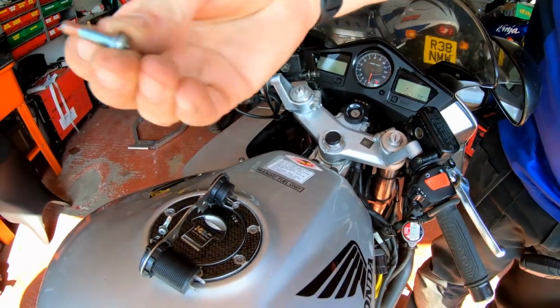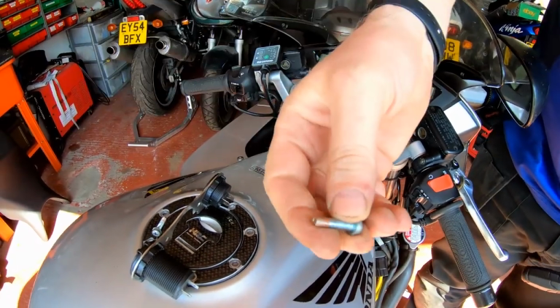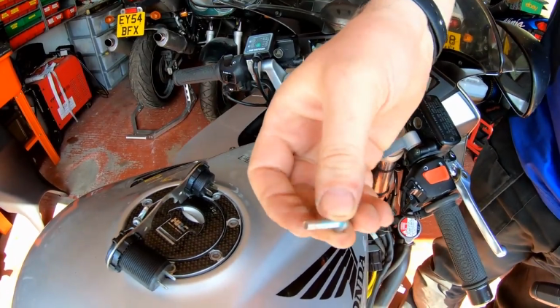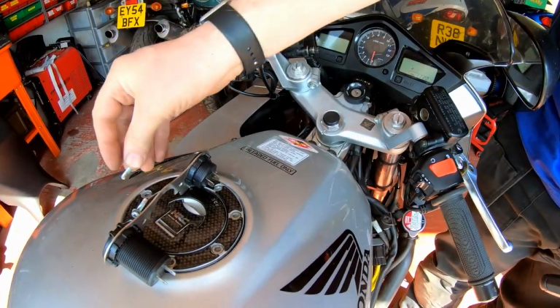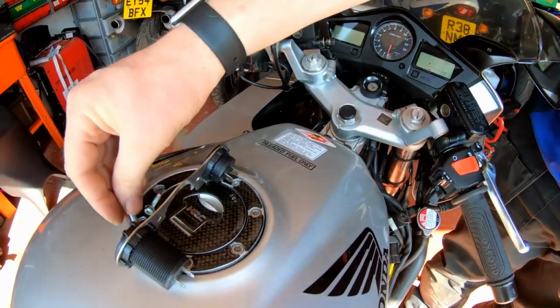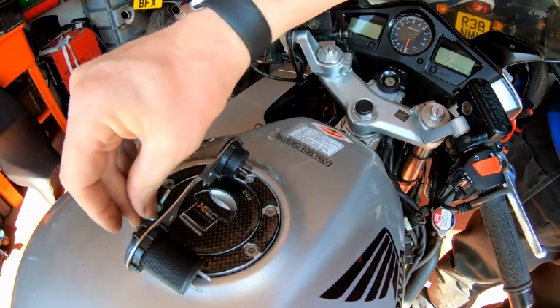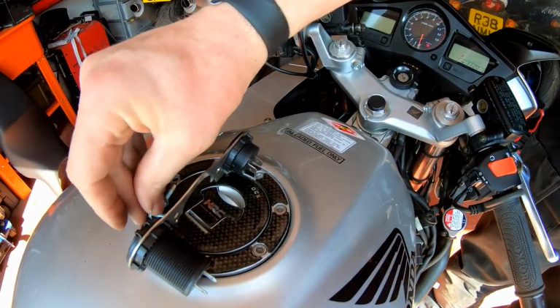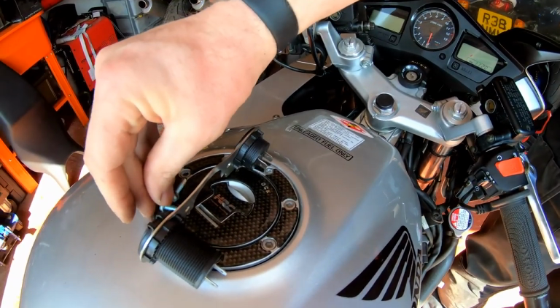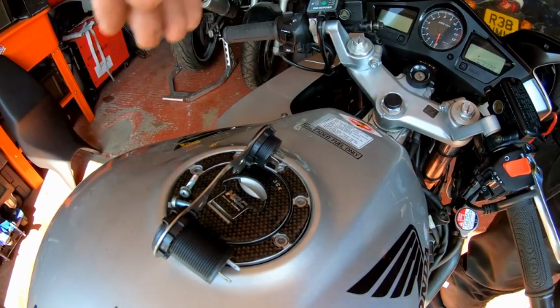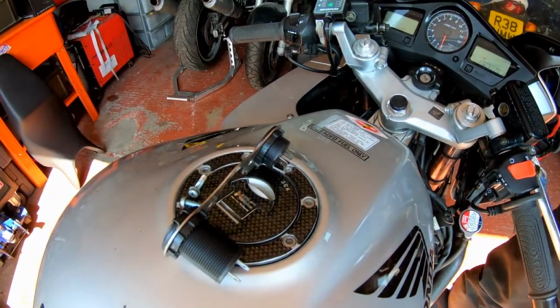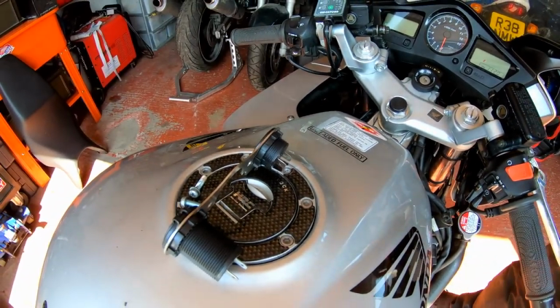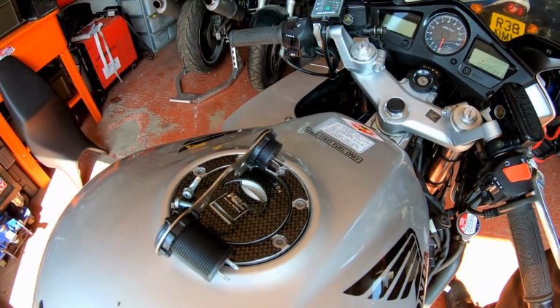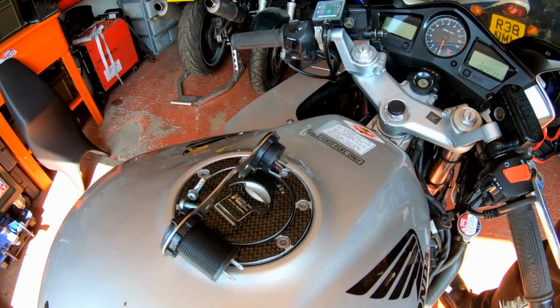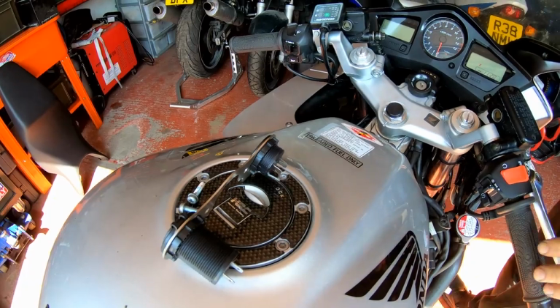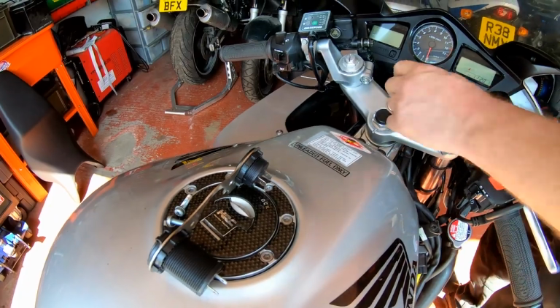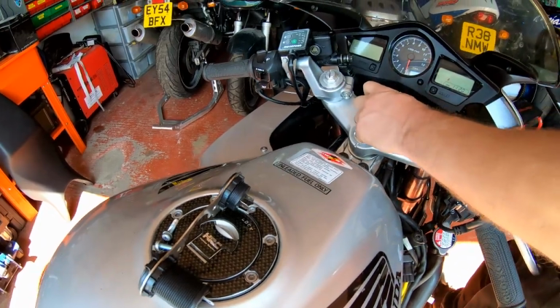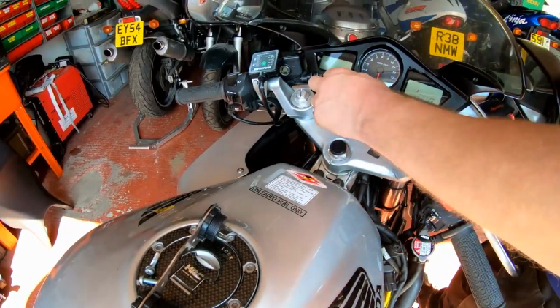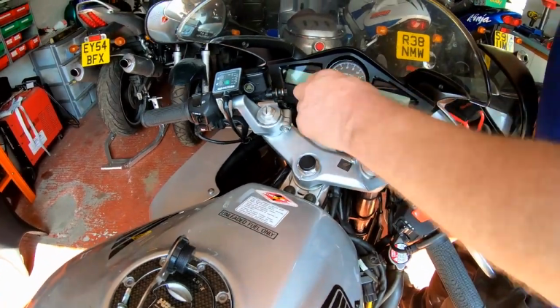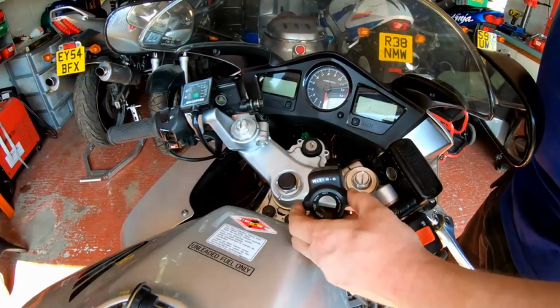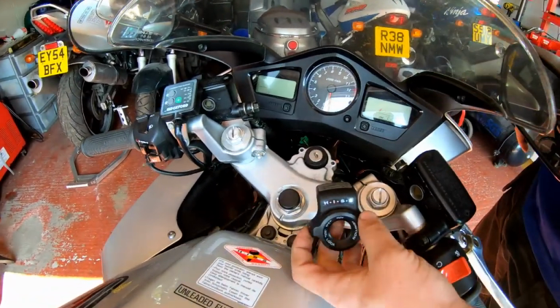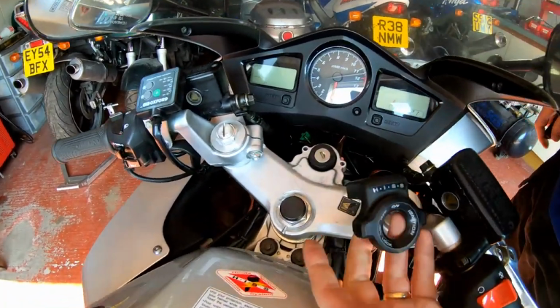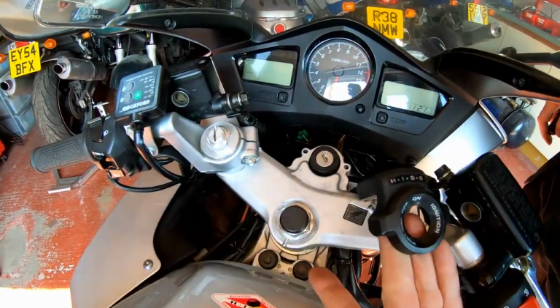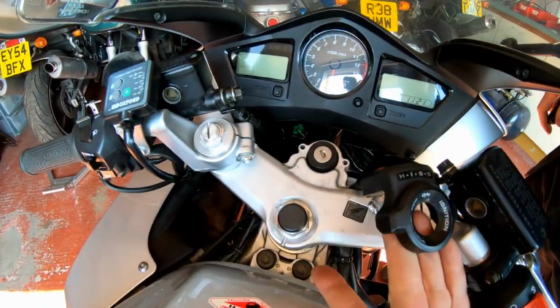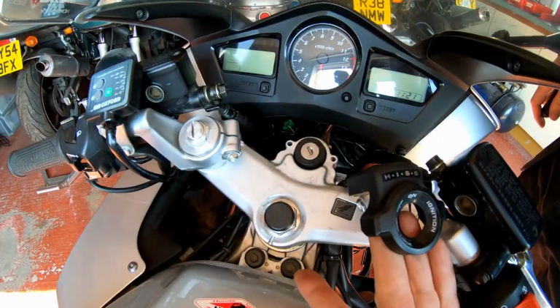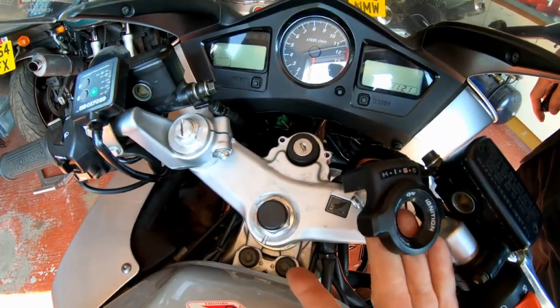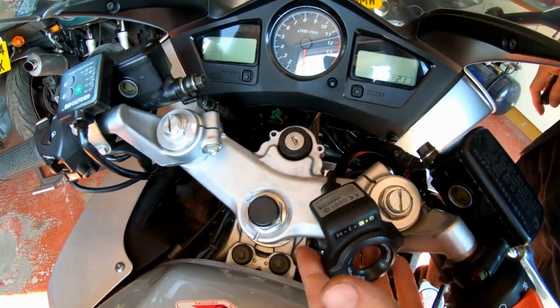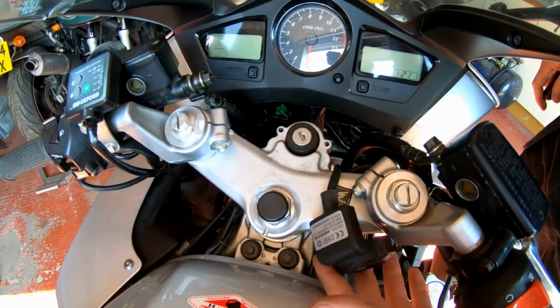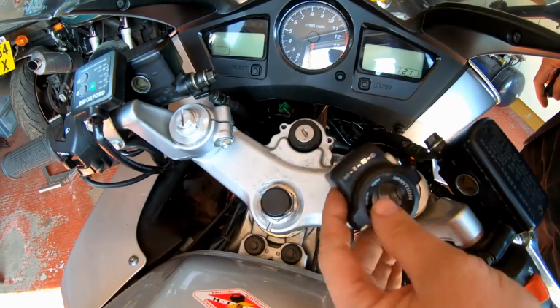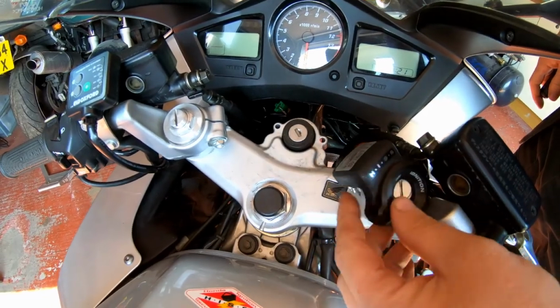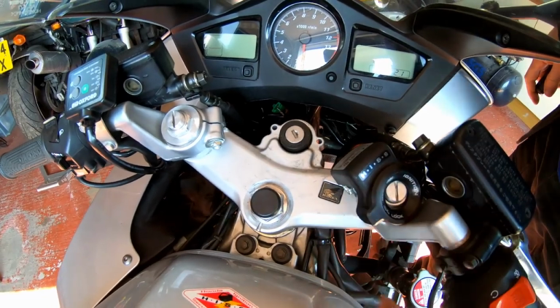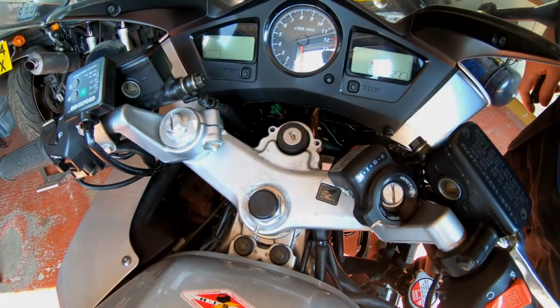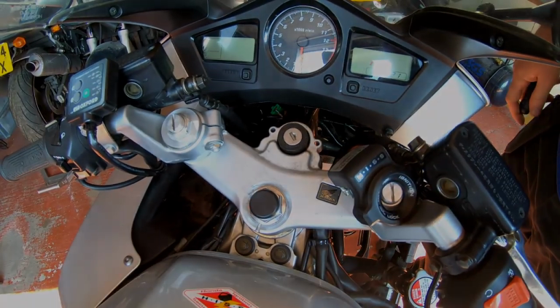As you can see, there is thread locker on those screws. So what I'll do is I'll put some more on when we reassemble. And there's the HISS unit removed — simple as that.